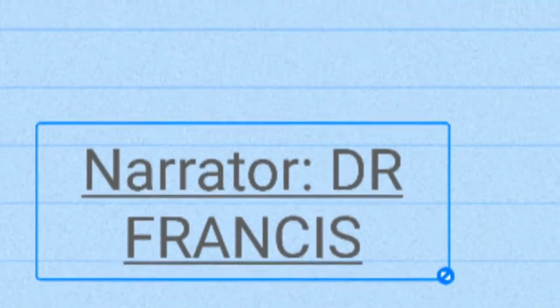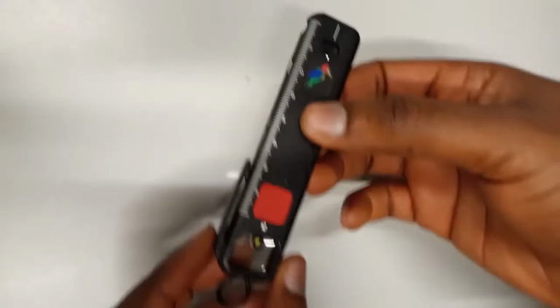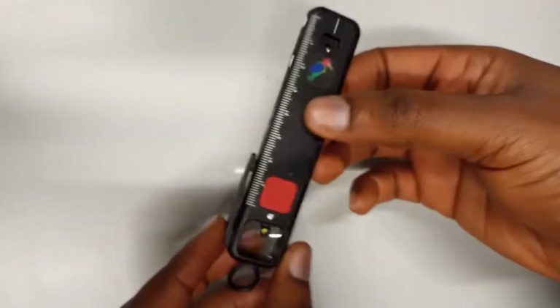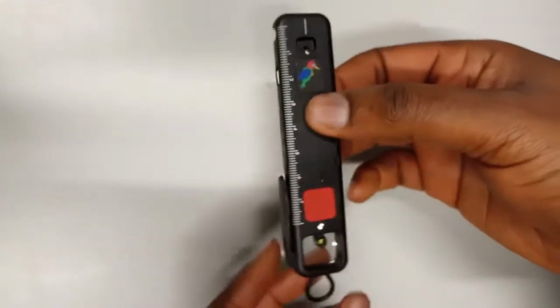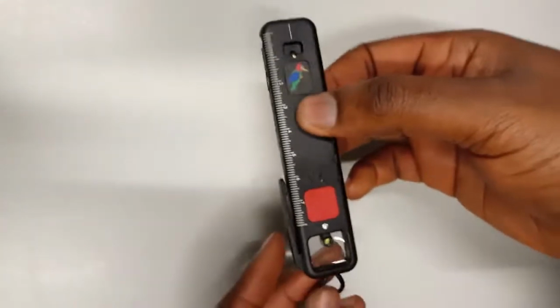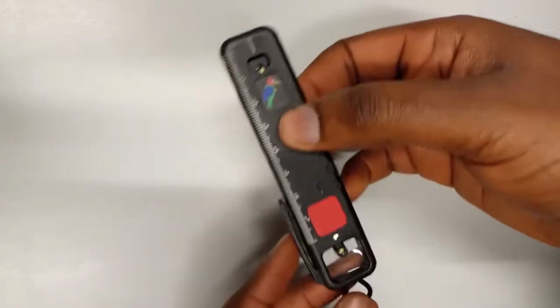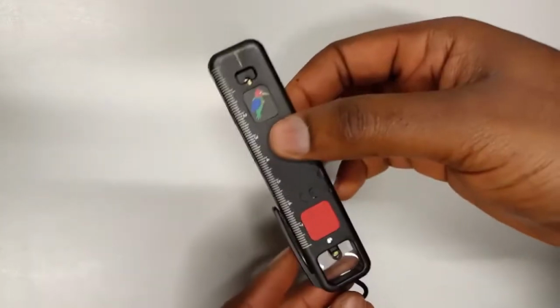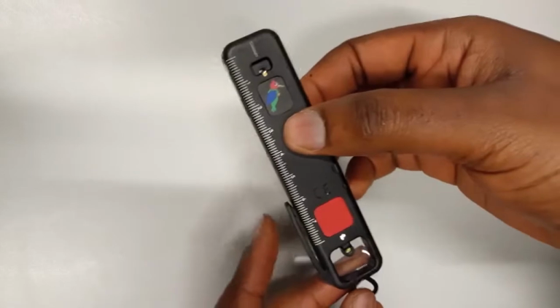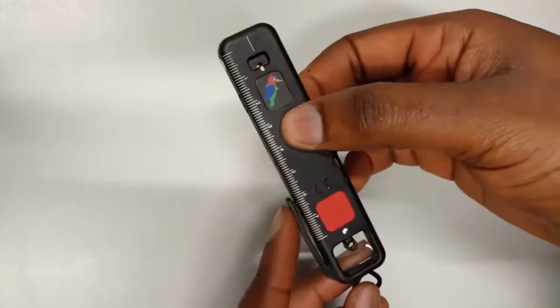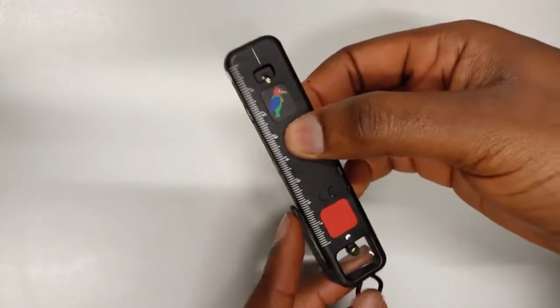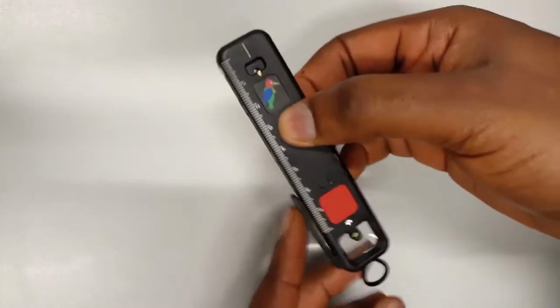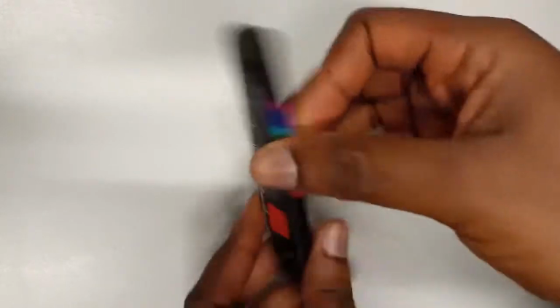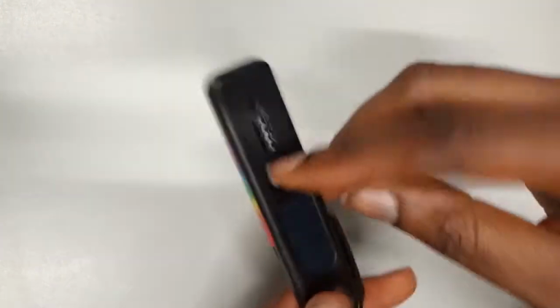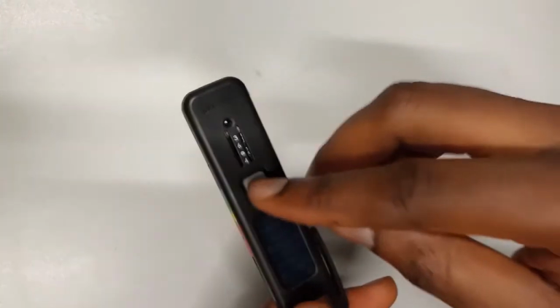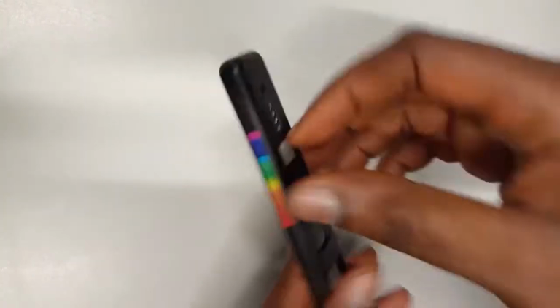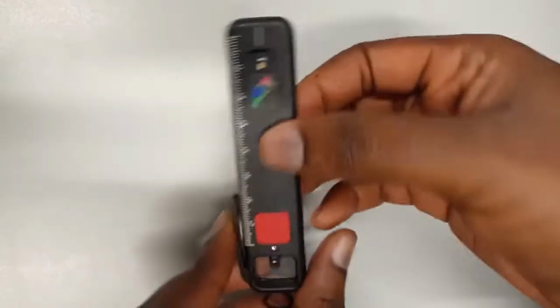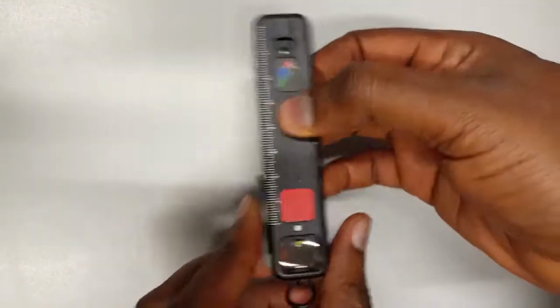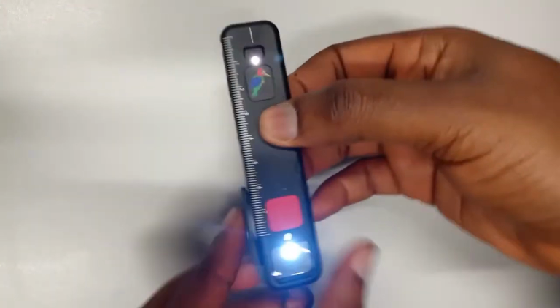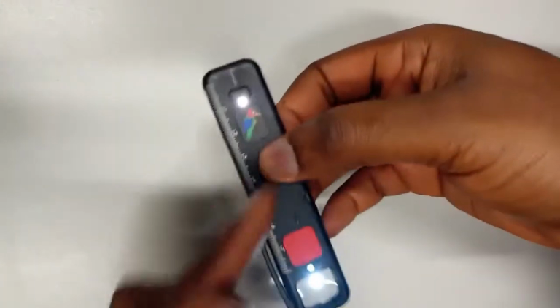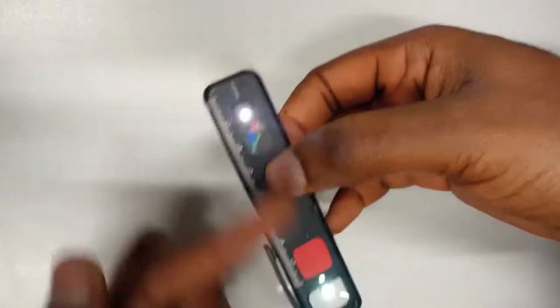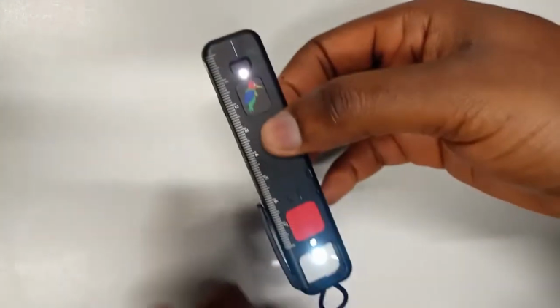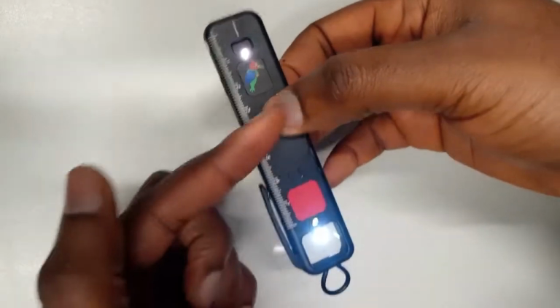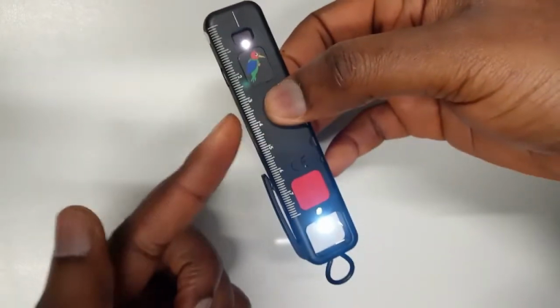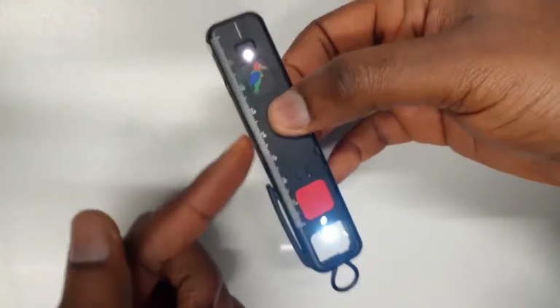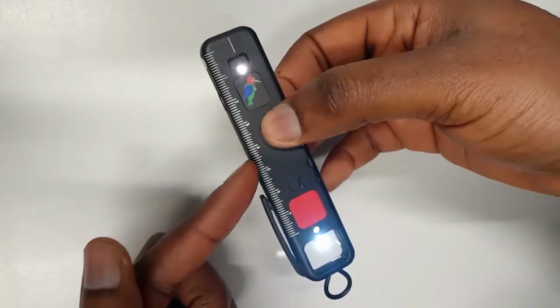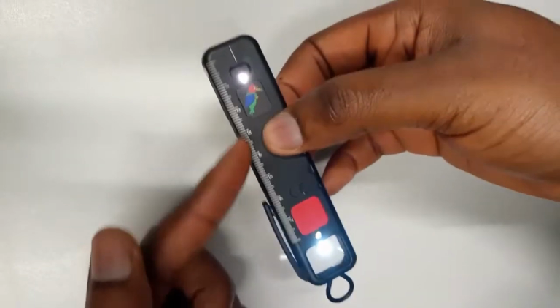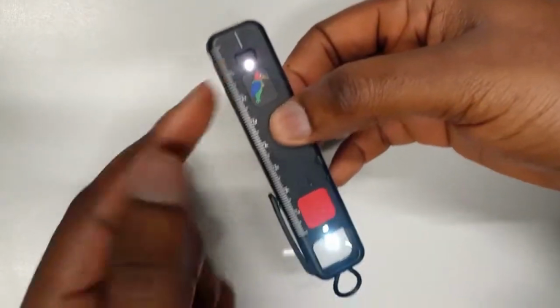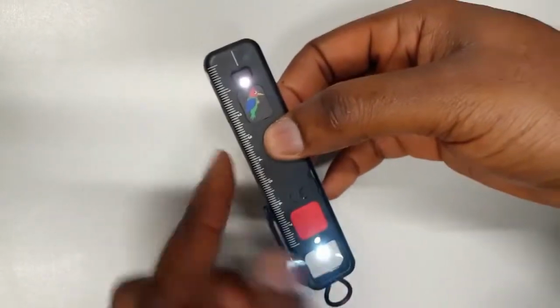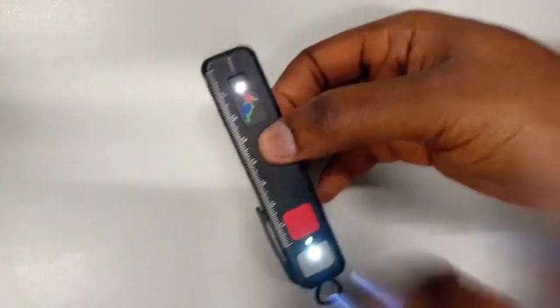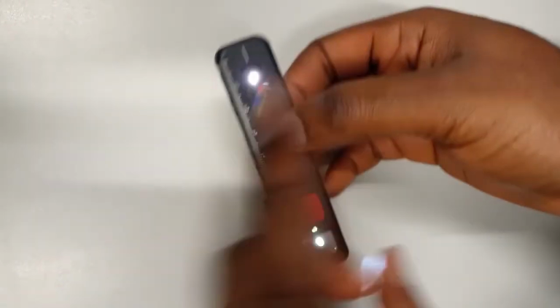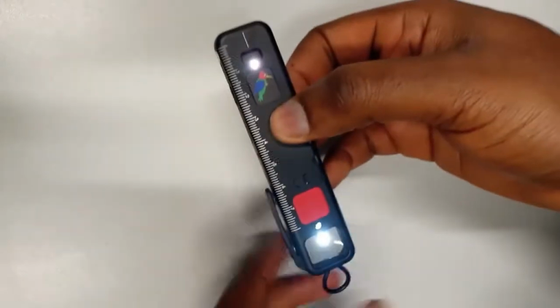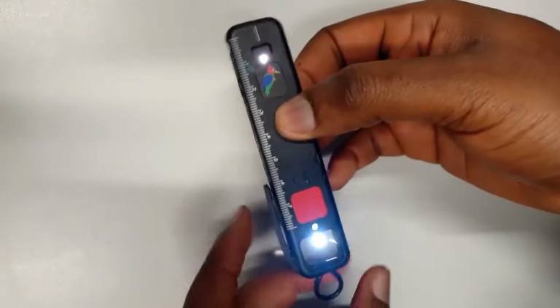This is the ArcLight. For the very first installment, when you turn the power switch on, both lights come on. So the first thing is to ensure that one light comes on at a time.